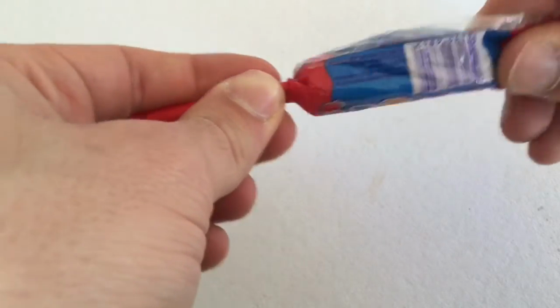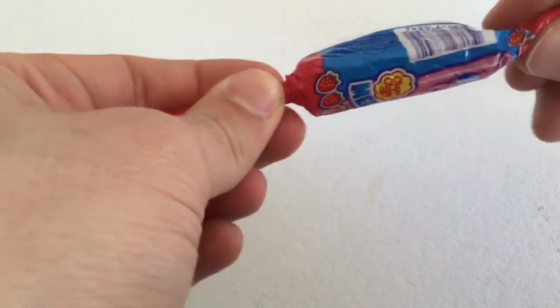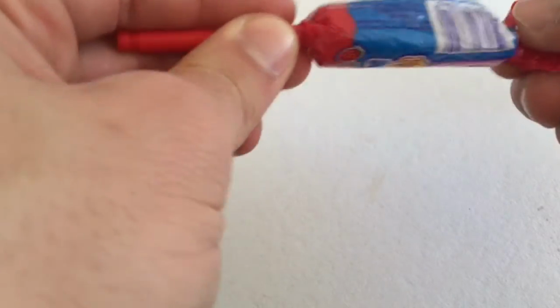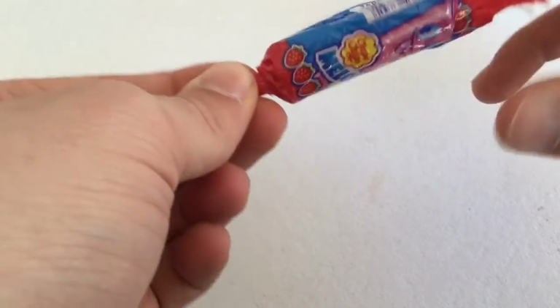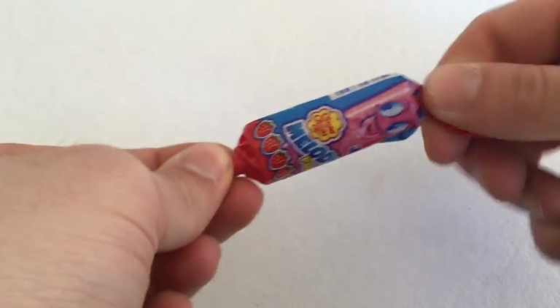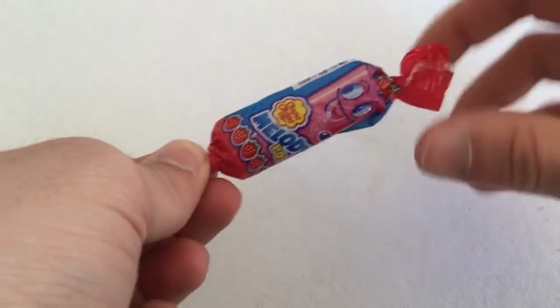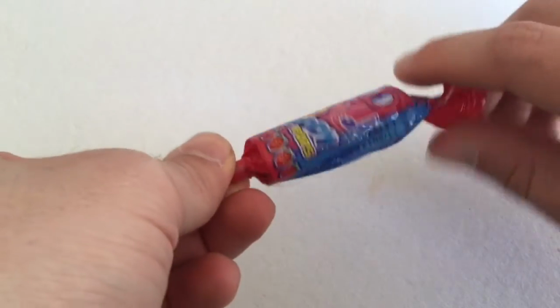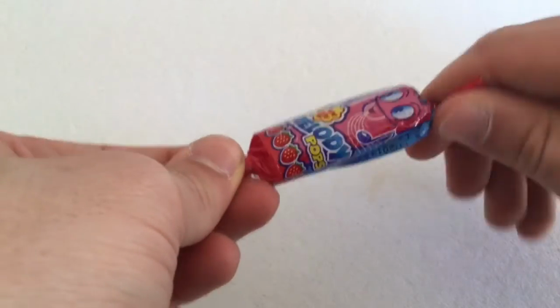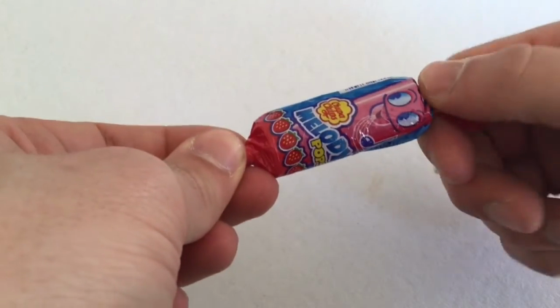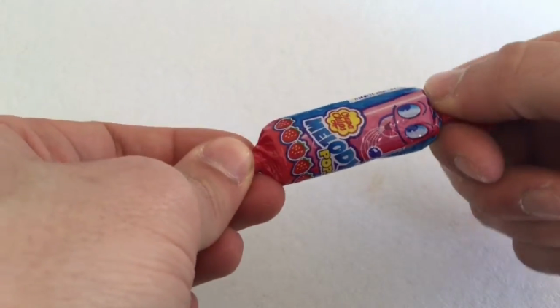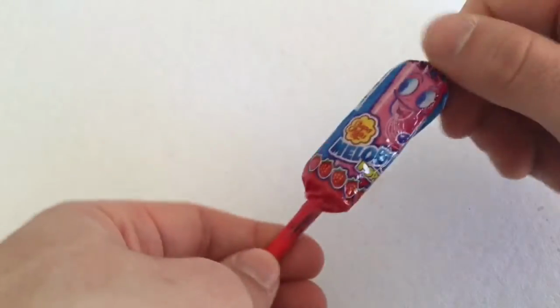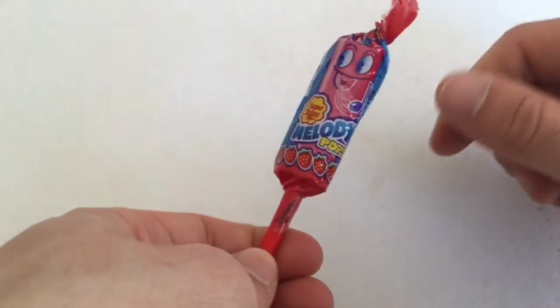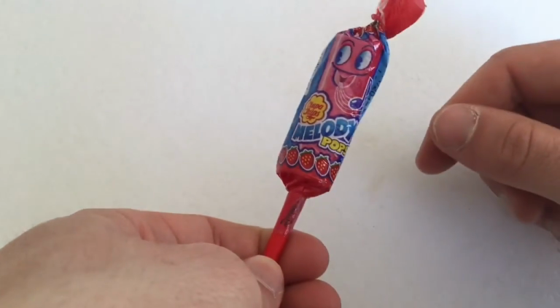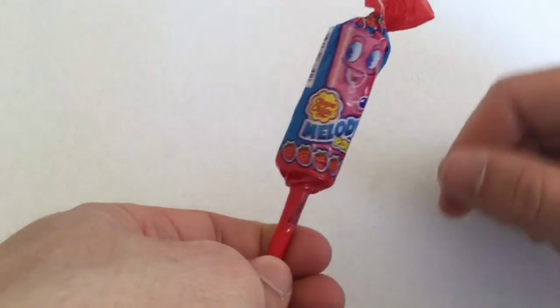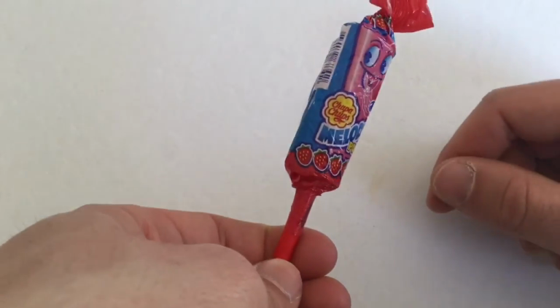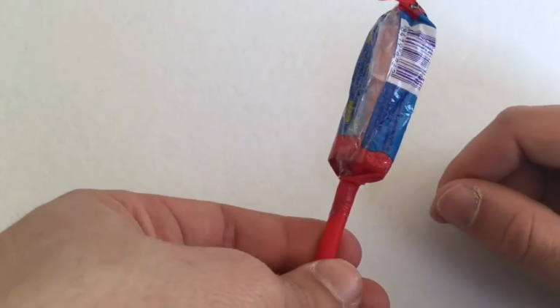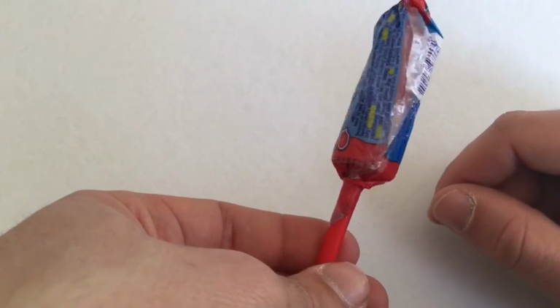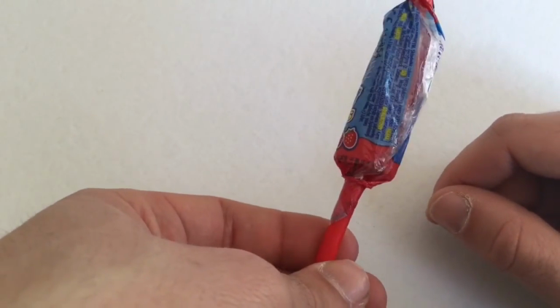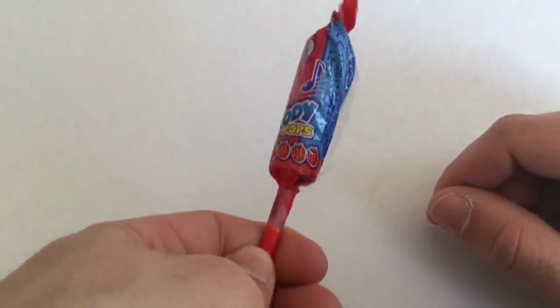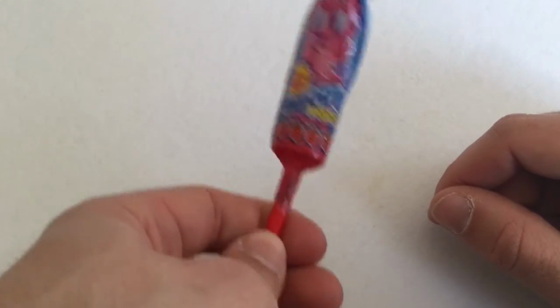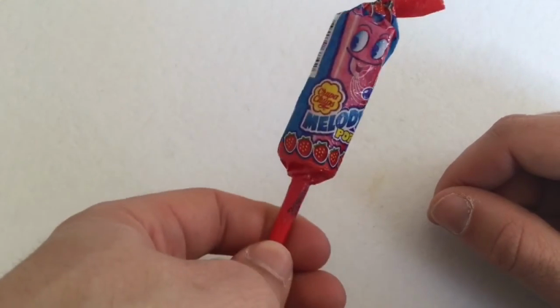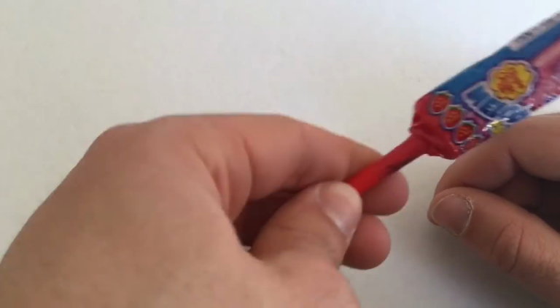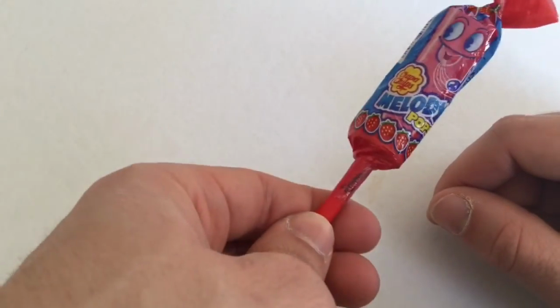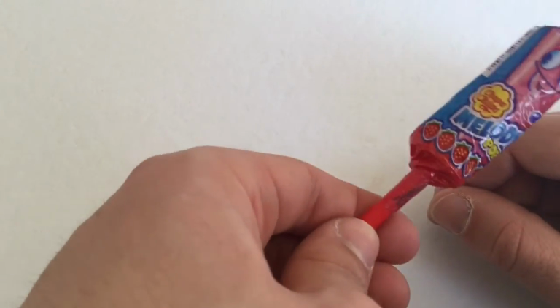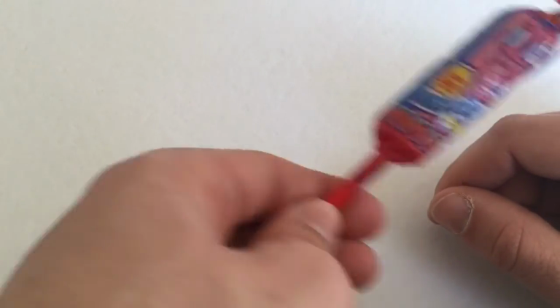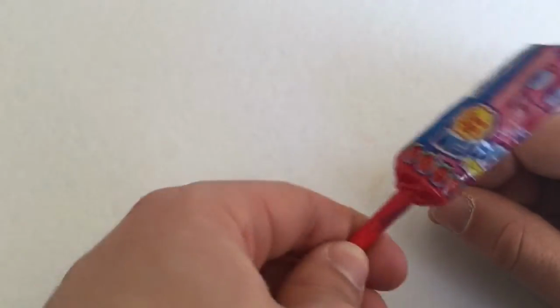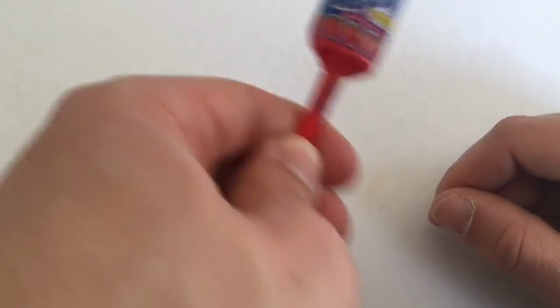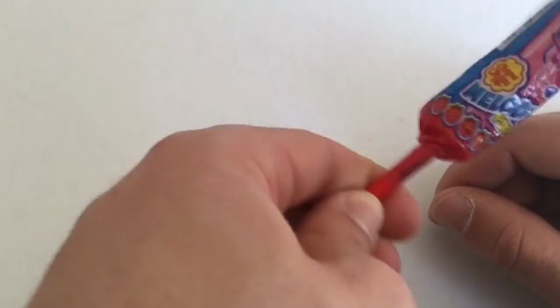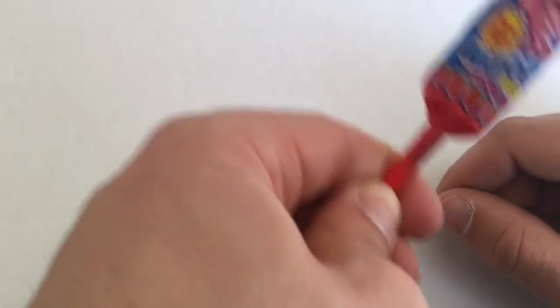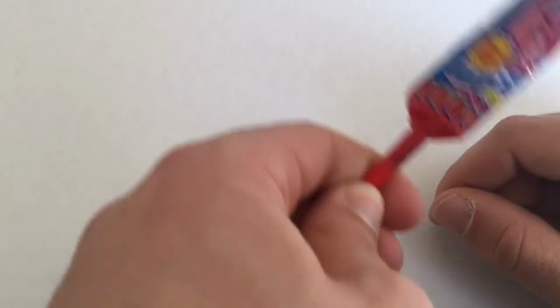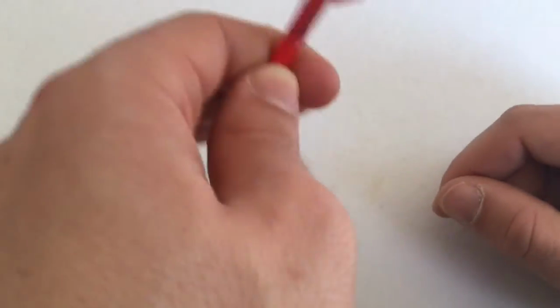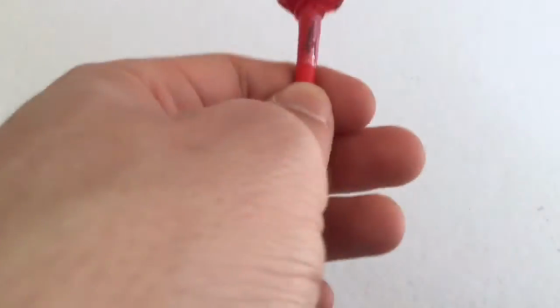Look, you can even close it again and then prank someone — they think it's new and then they spit on it. Or put it in the fridge. Okay guys, that's it for today. See you in the next video.